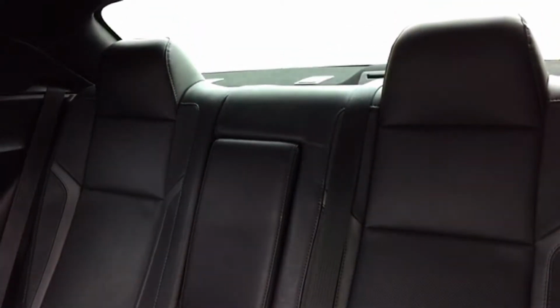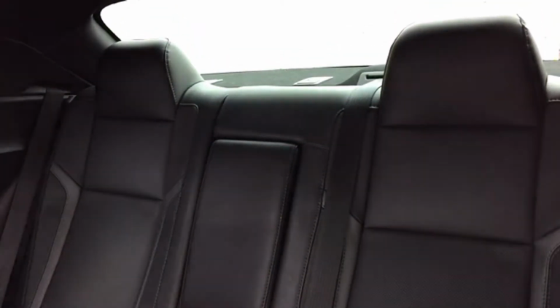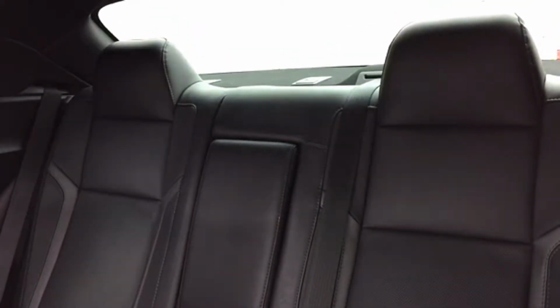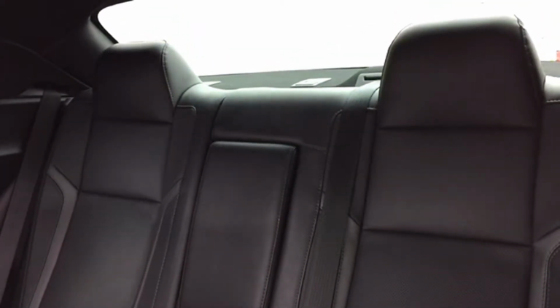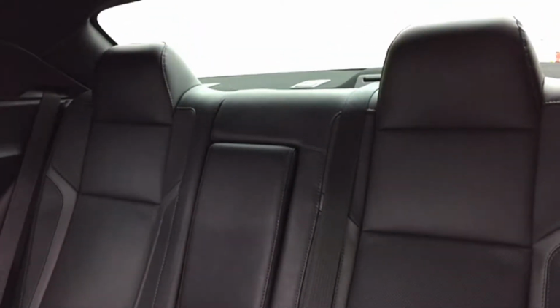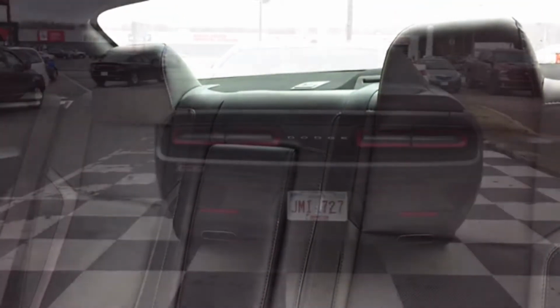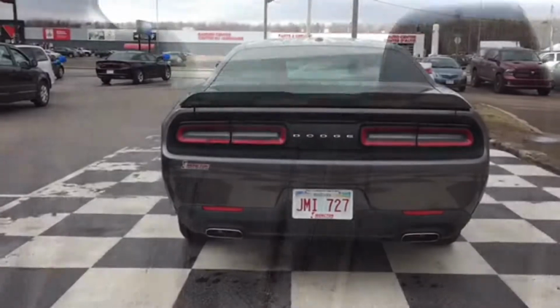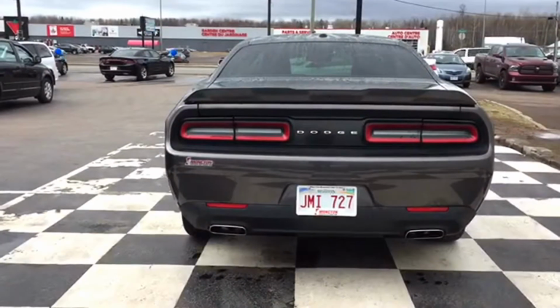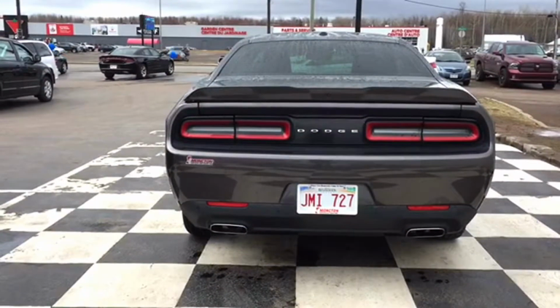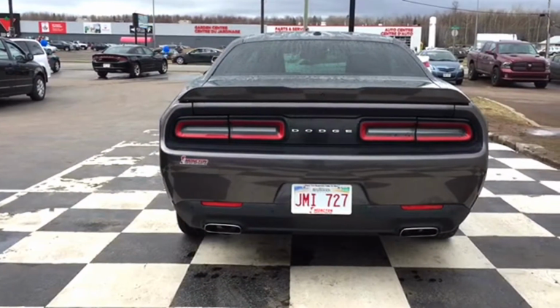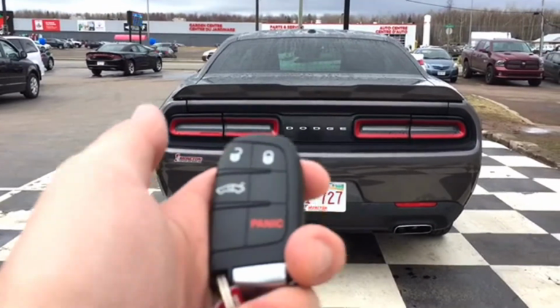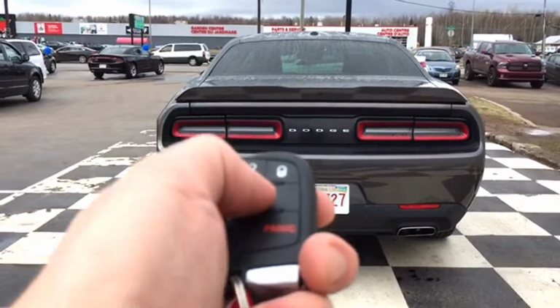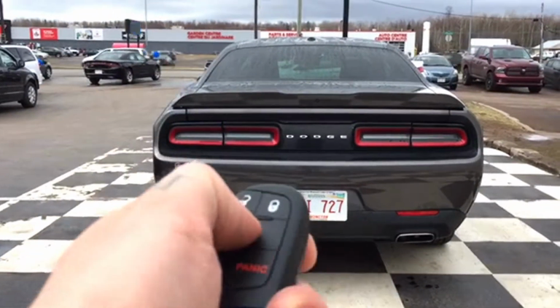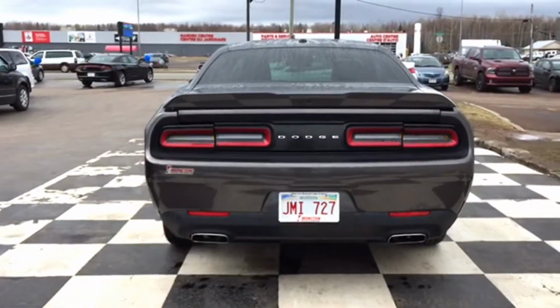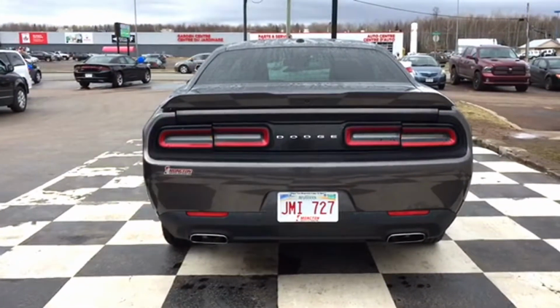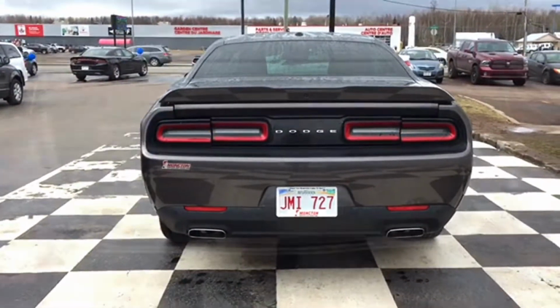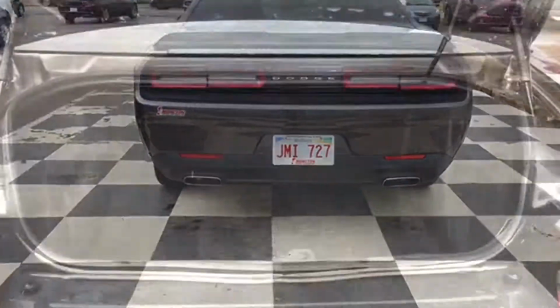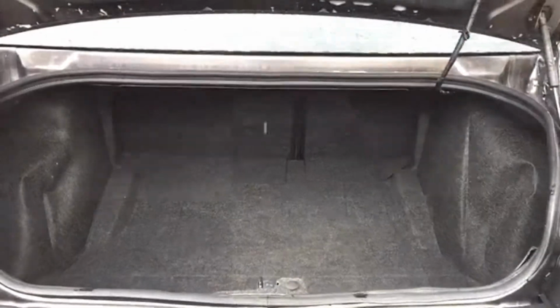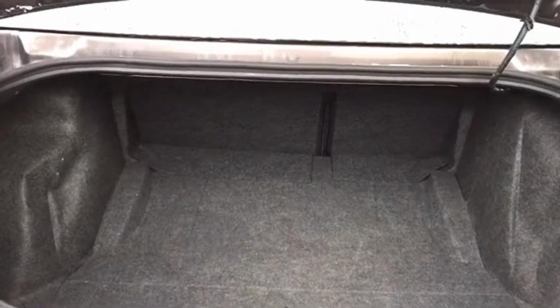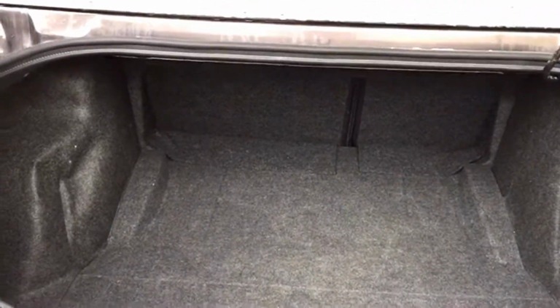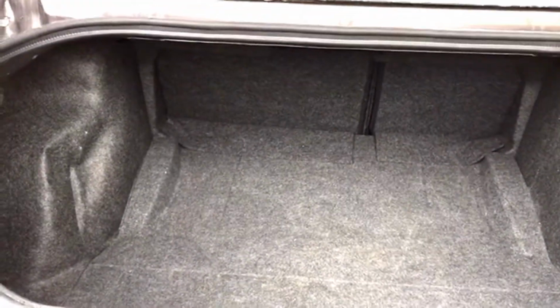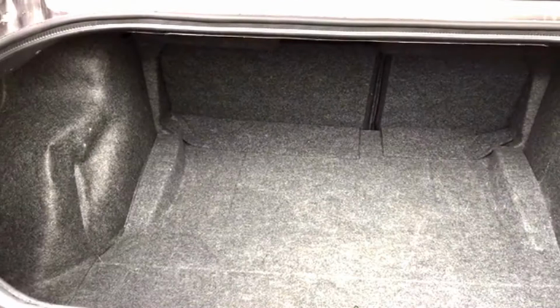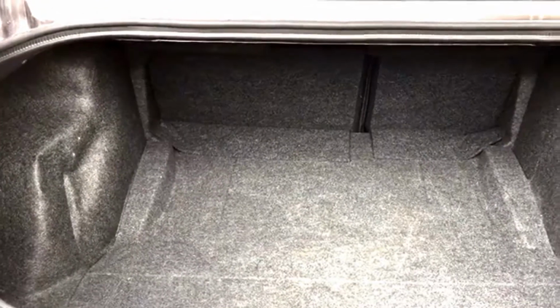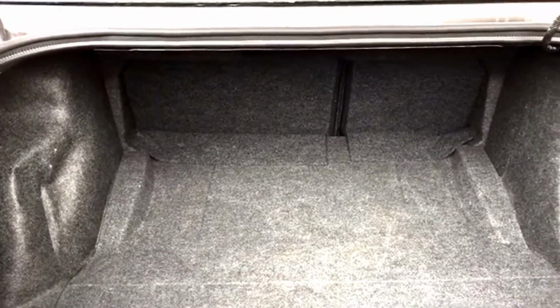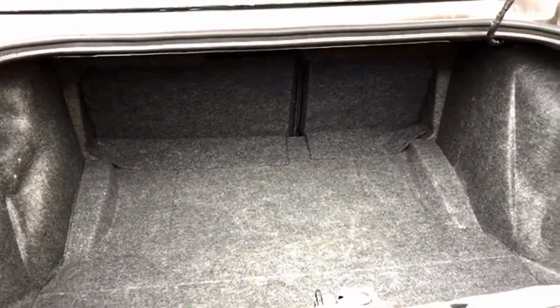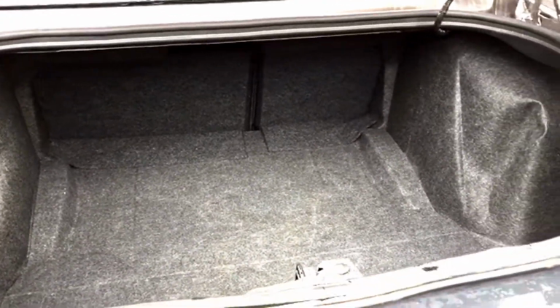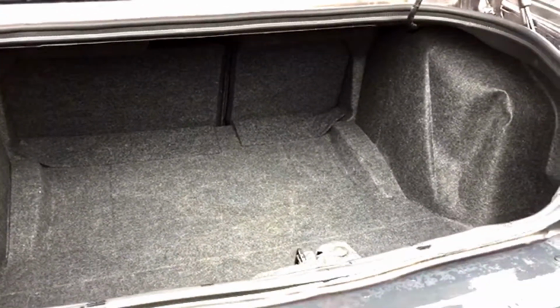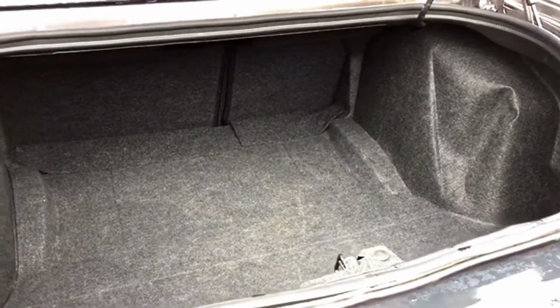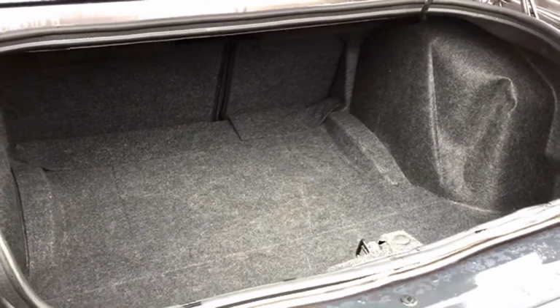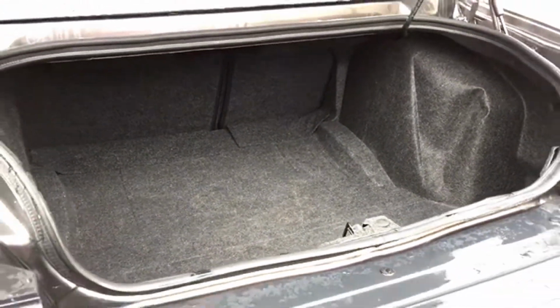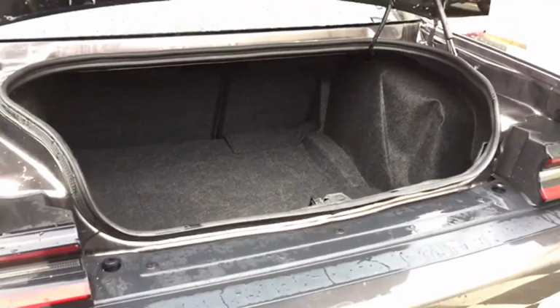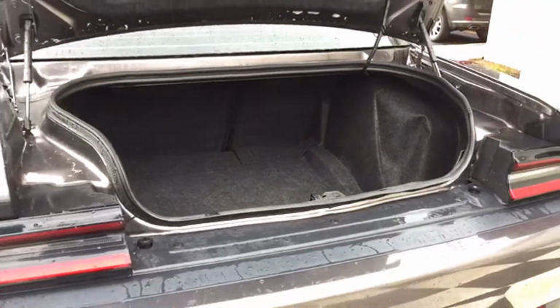Let's see what kind of storage space the Challenger offers. There's a remote trunk pop feature on your keys to make accessing that space a bit easier. The trunk space is more than enough for any working professional, and when you want to take home the big ticket items, just fold down that split-folding bench to expand the storage space dramatically.